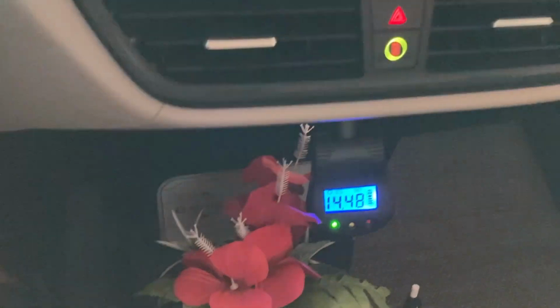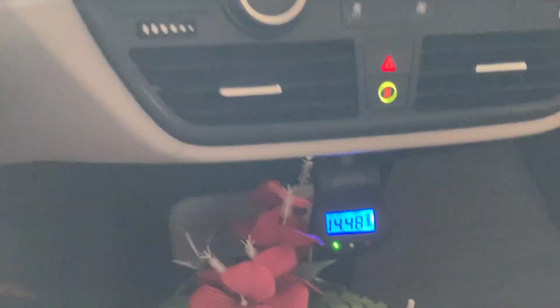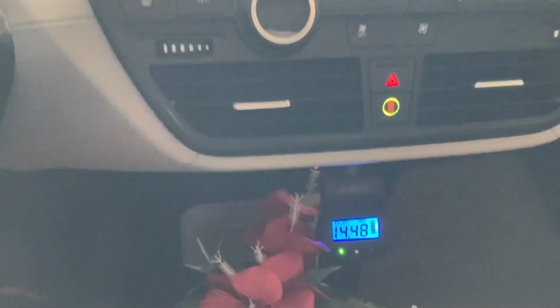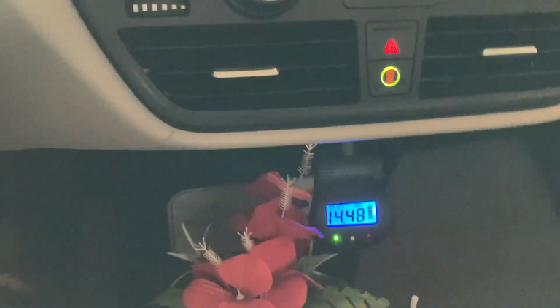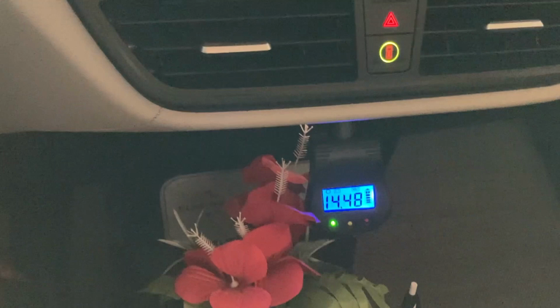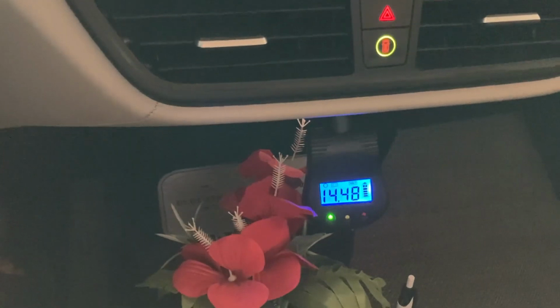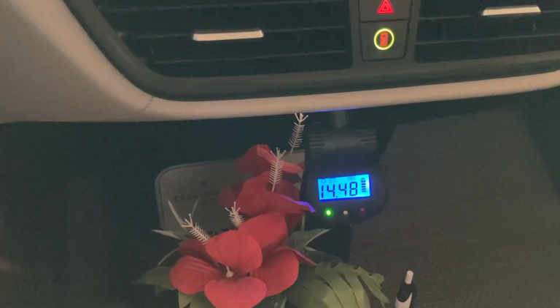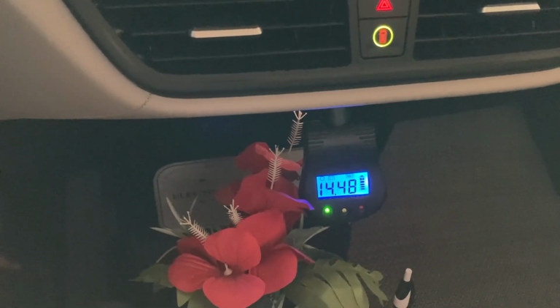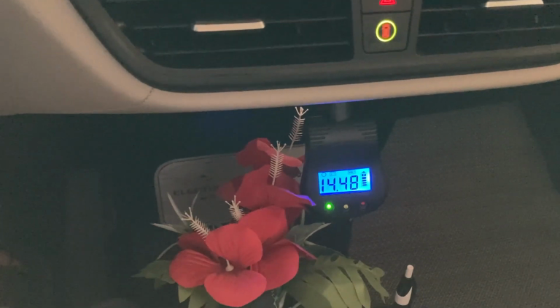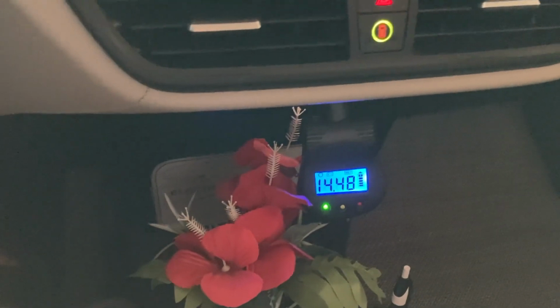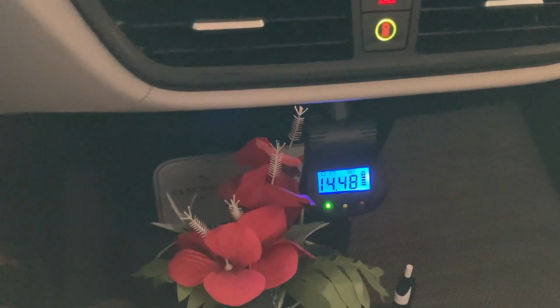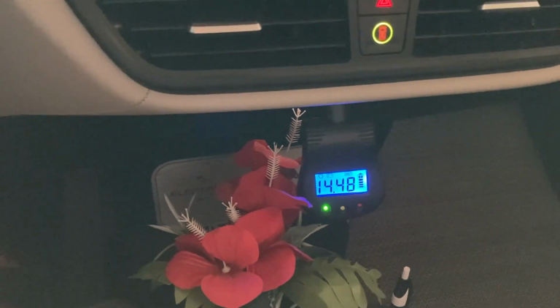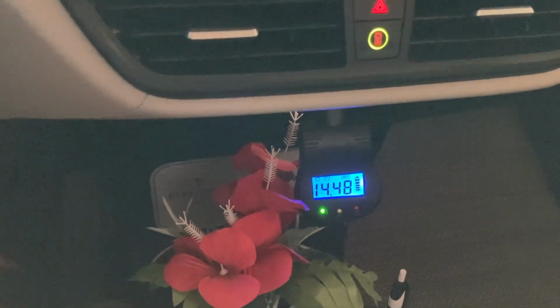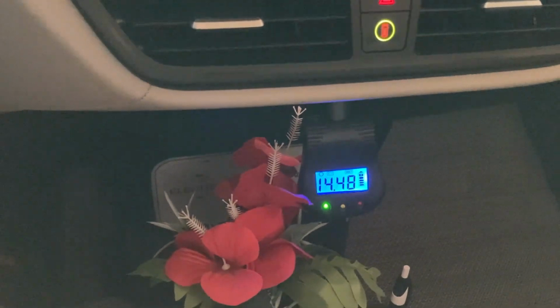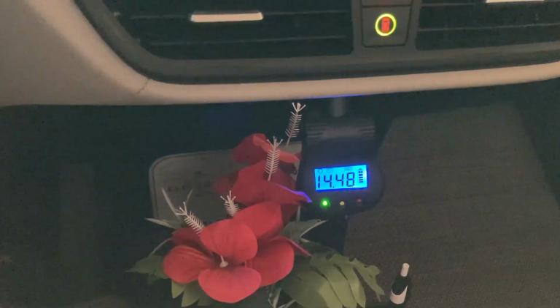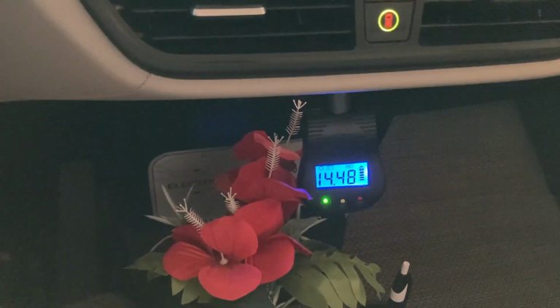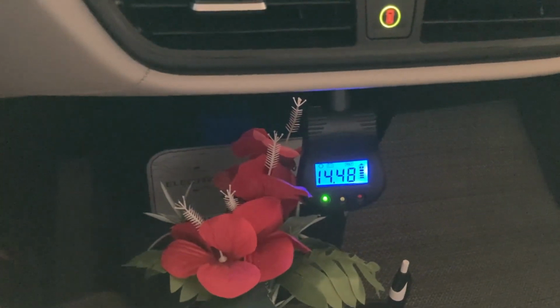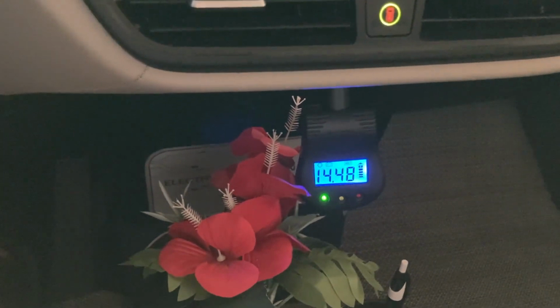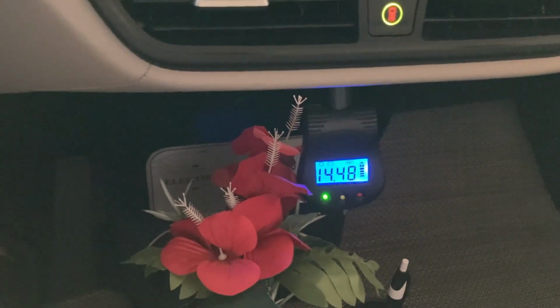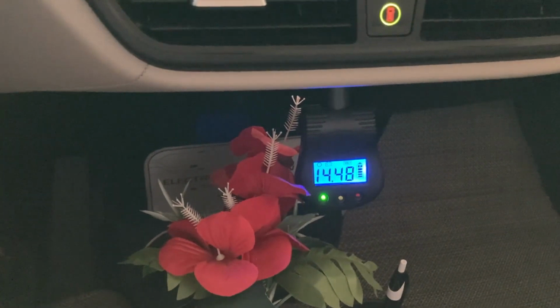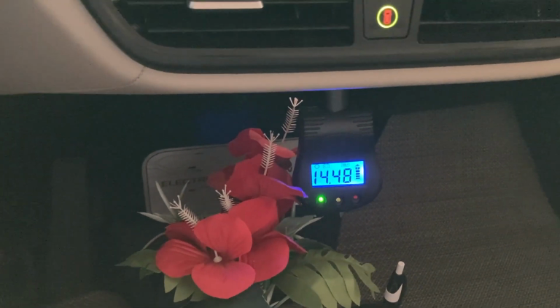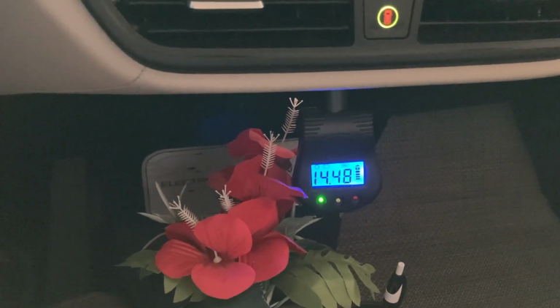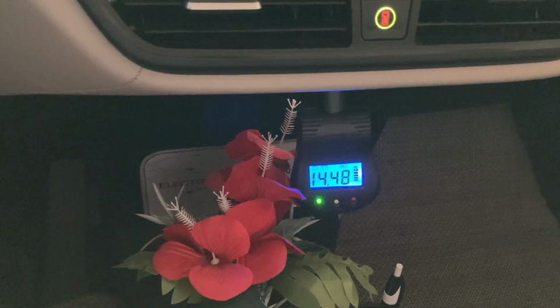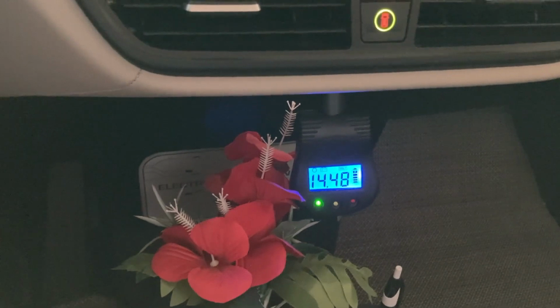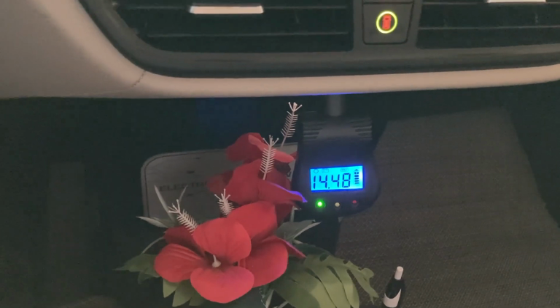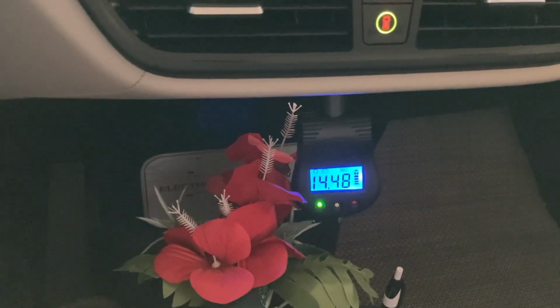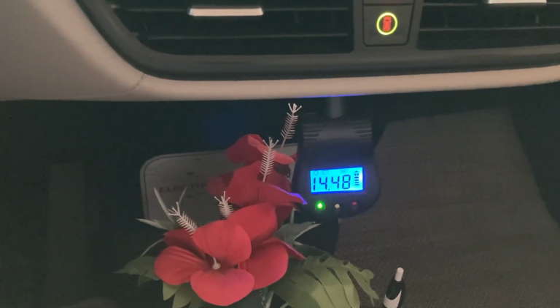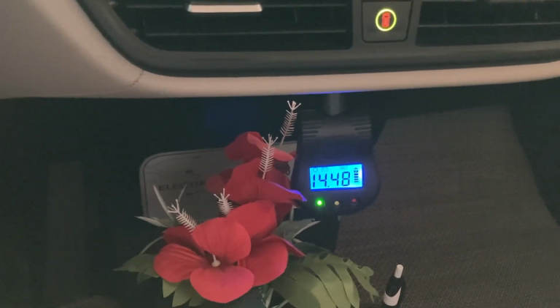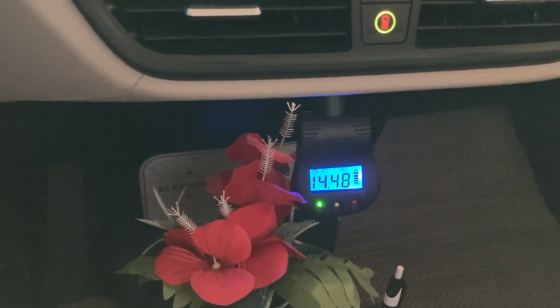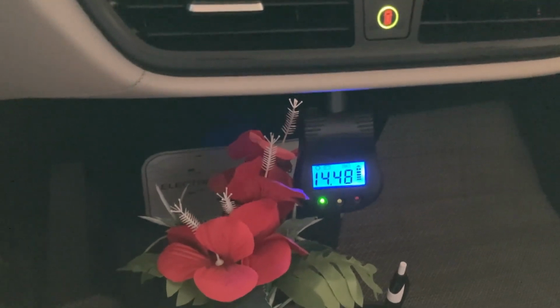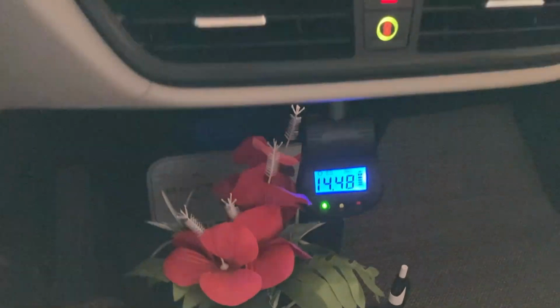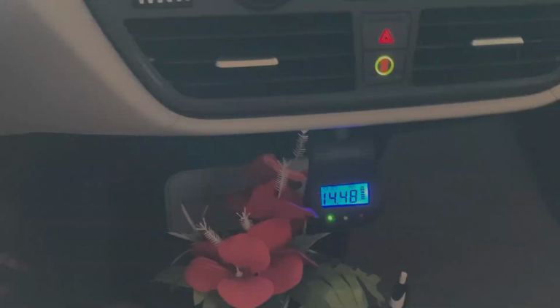I hope this is helpful. This is one way that I get some peace of mind knowing that my 12 volt battery is operating correctly every time I drive the car around. Thanks!